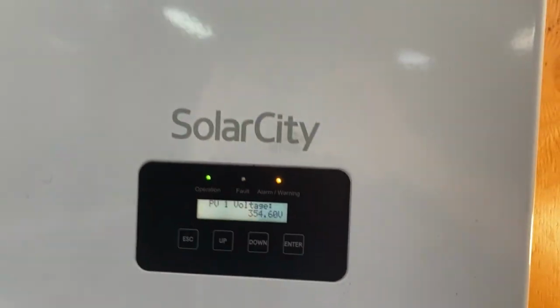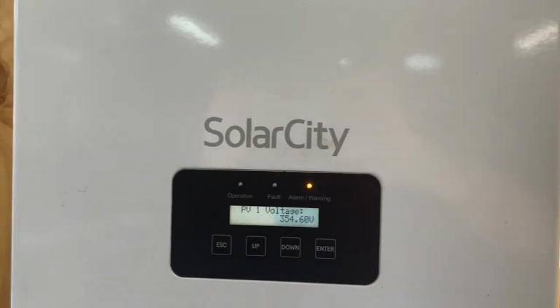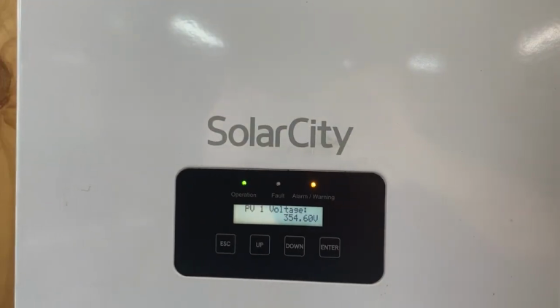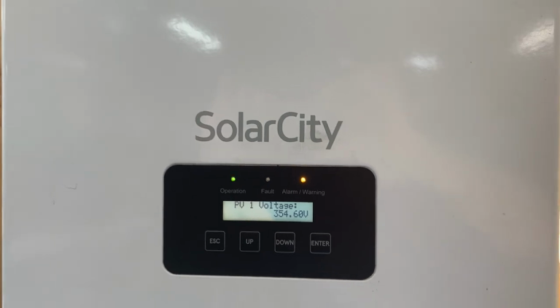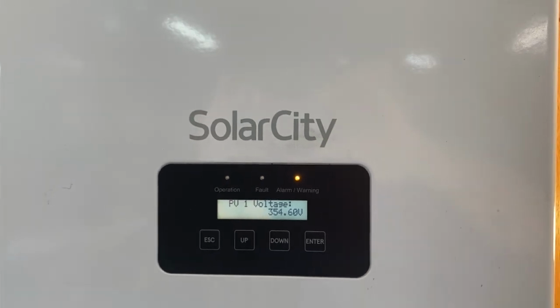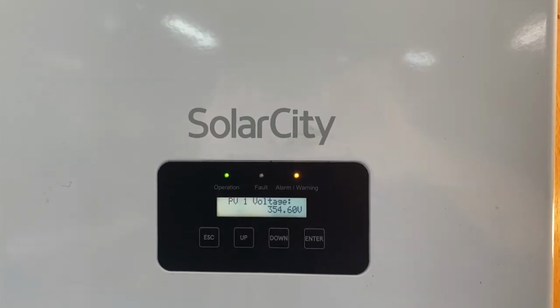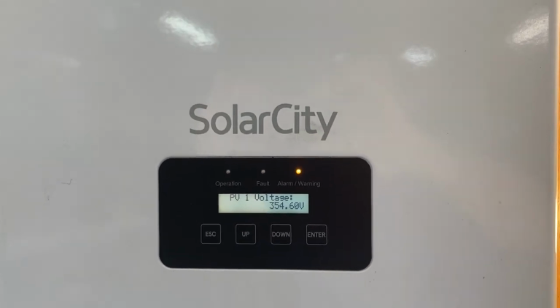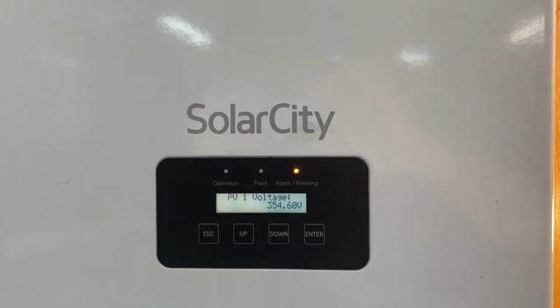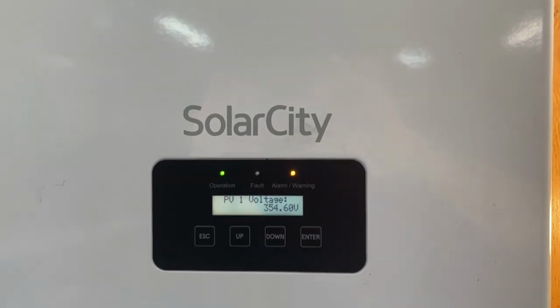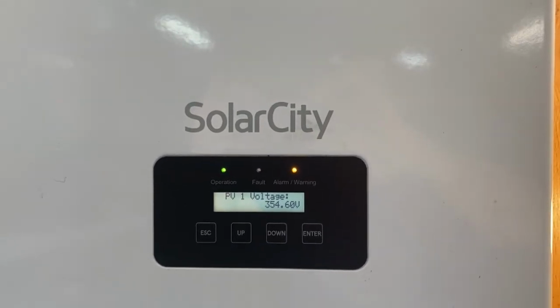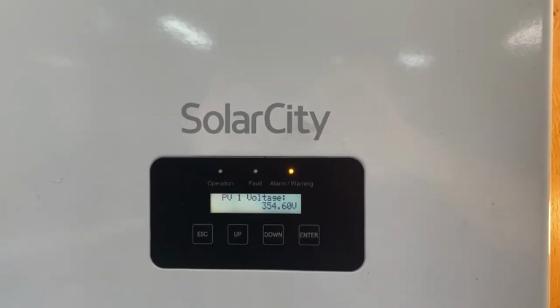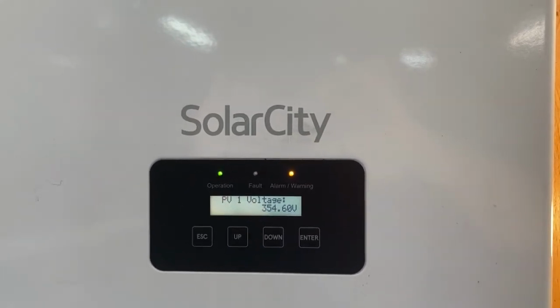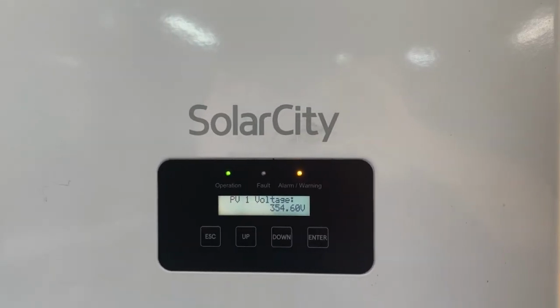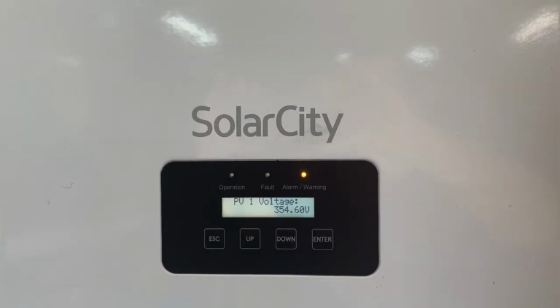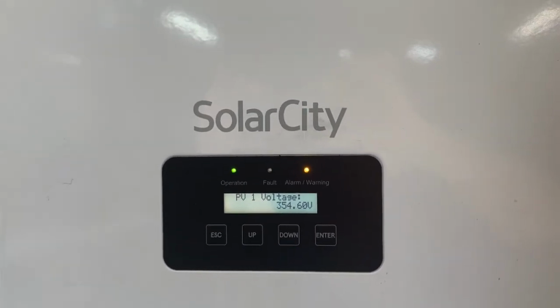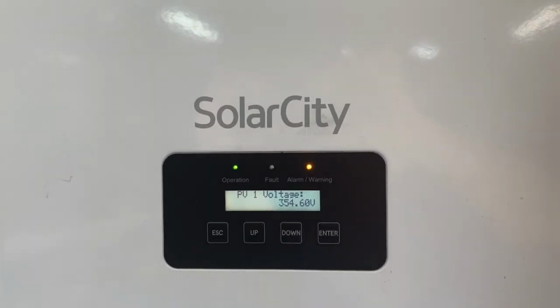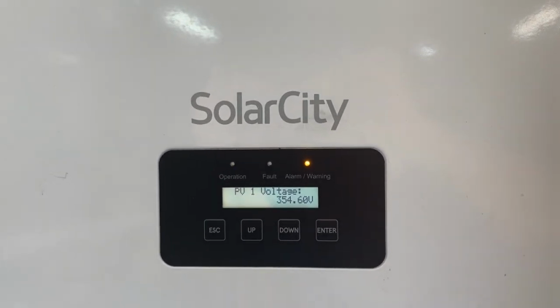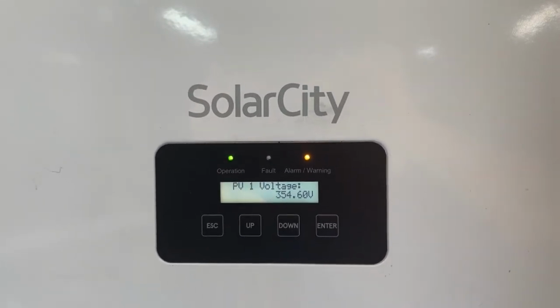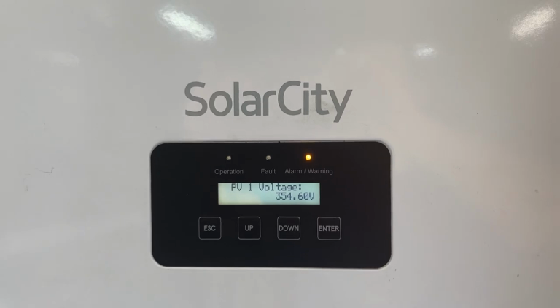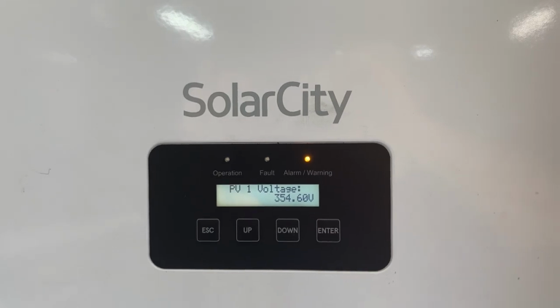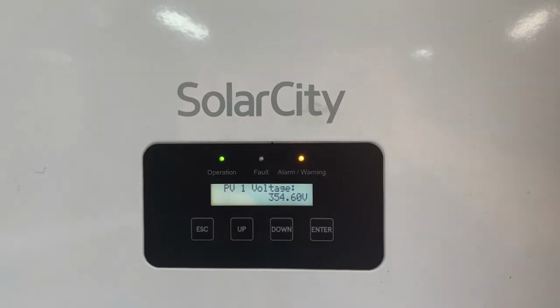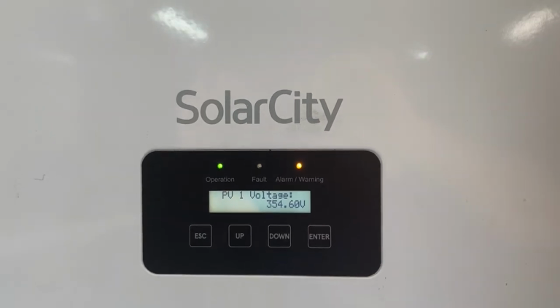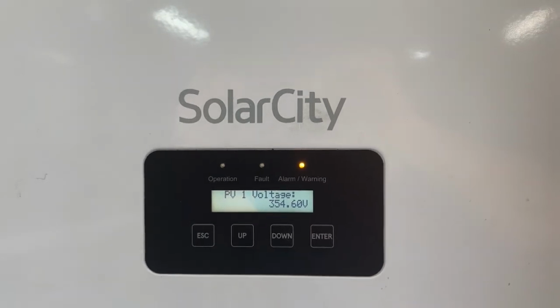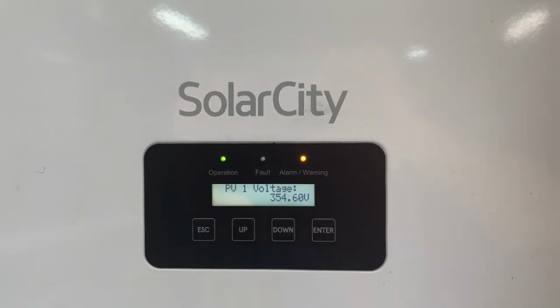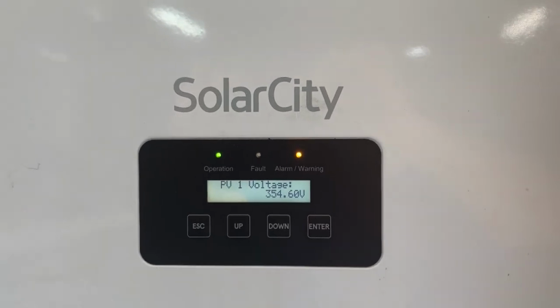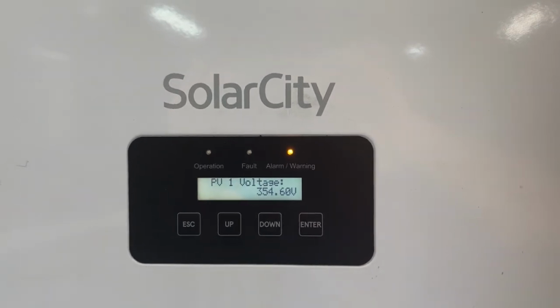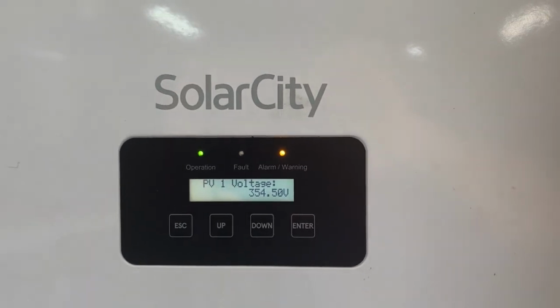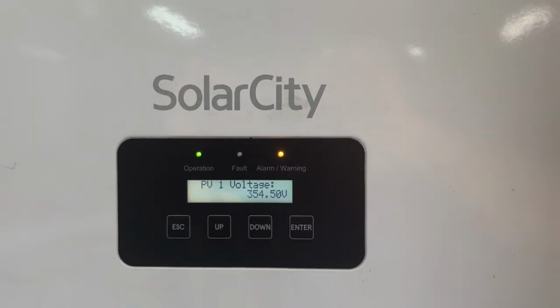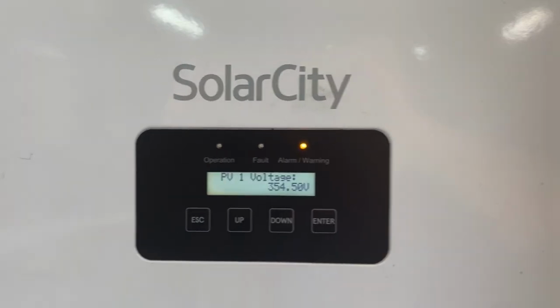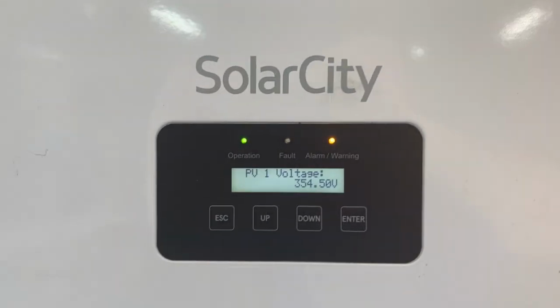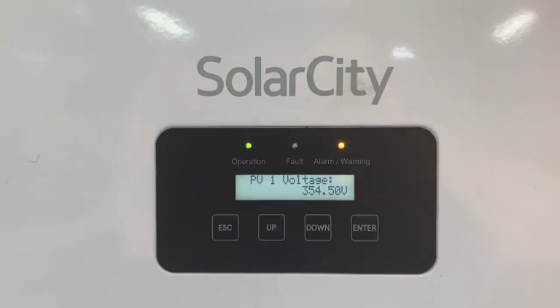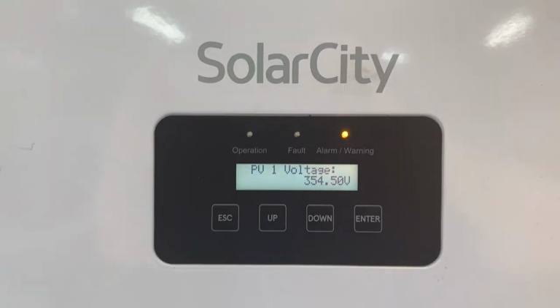Pretty exciting — my car is literally powering my entire garage. It's a nice sunny day right now, but this is really designed with the idea of a blackout or that kind of situation.